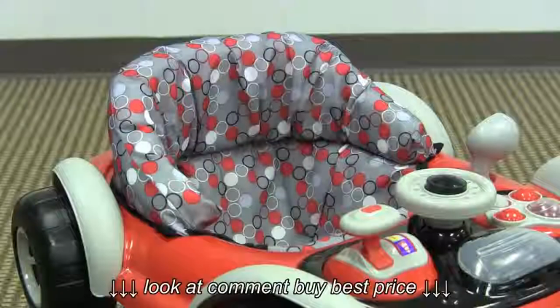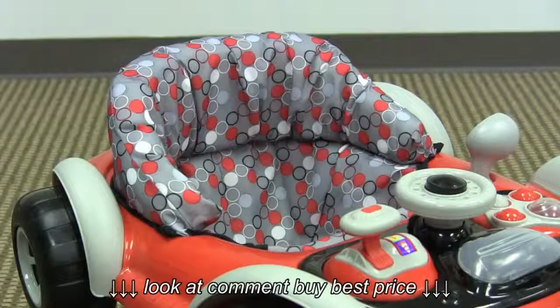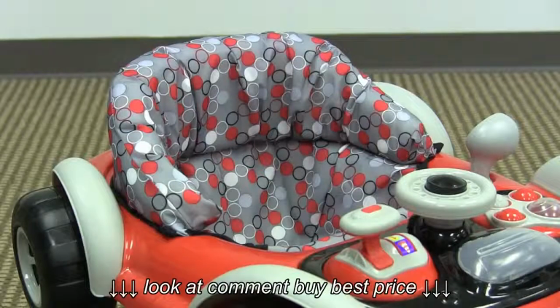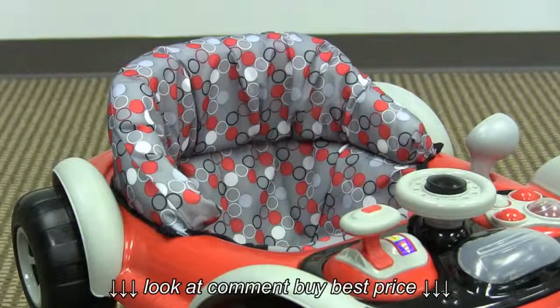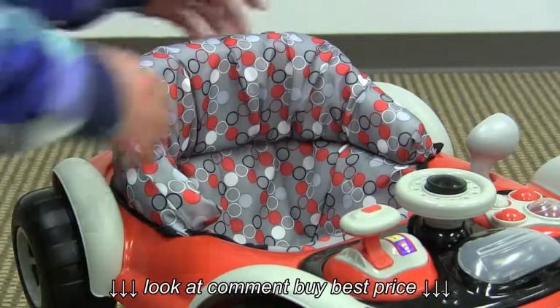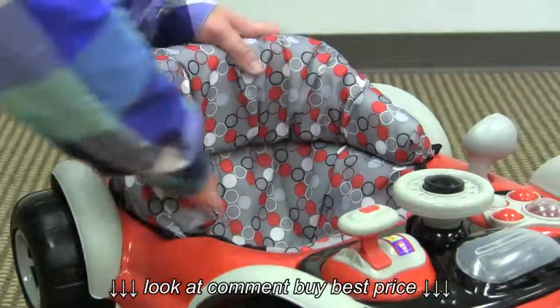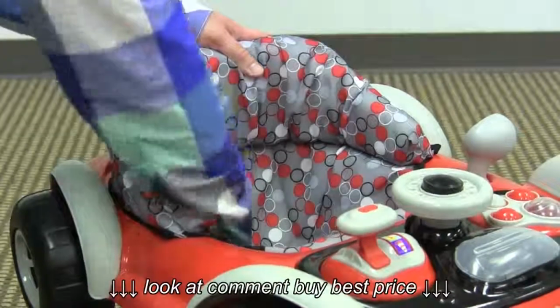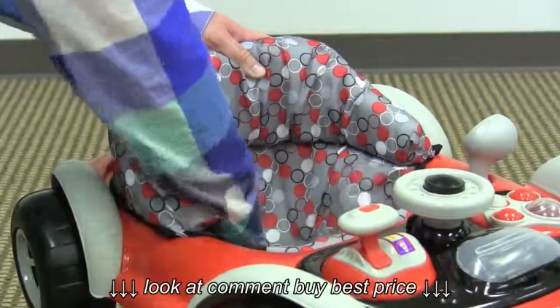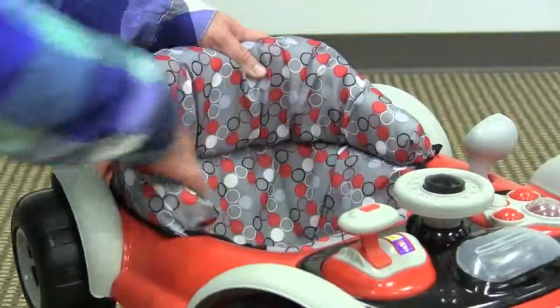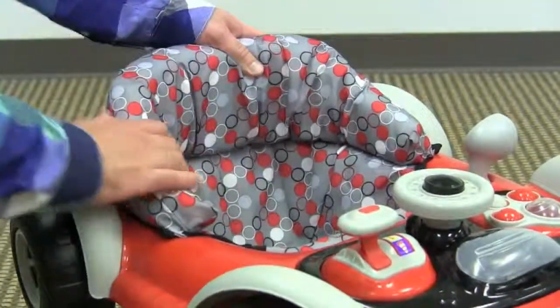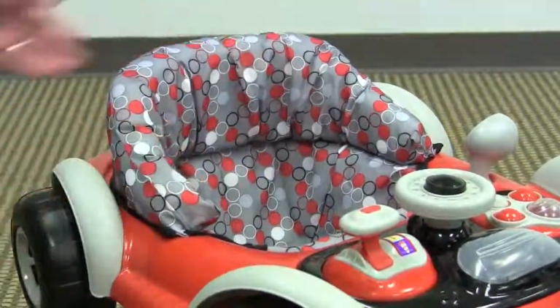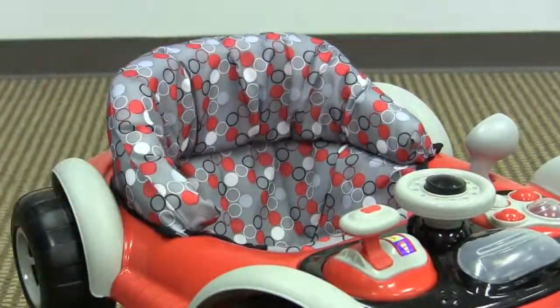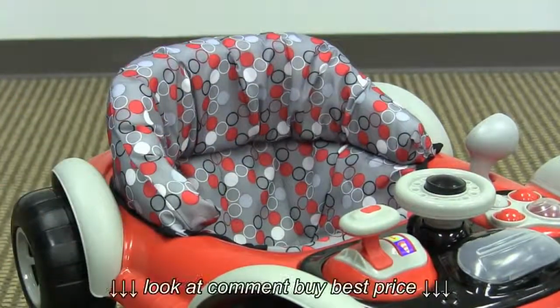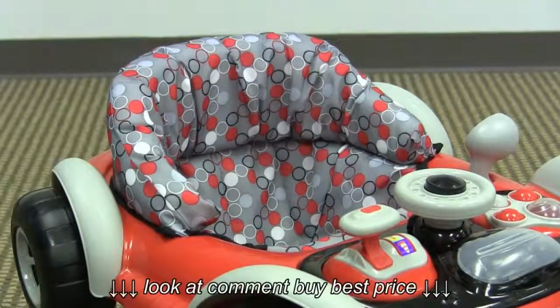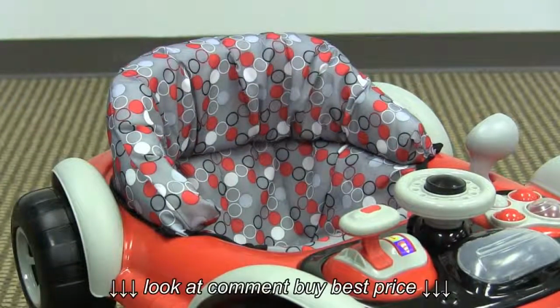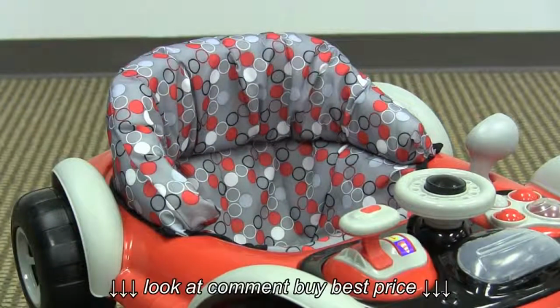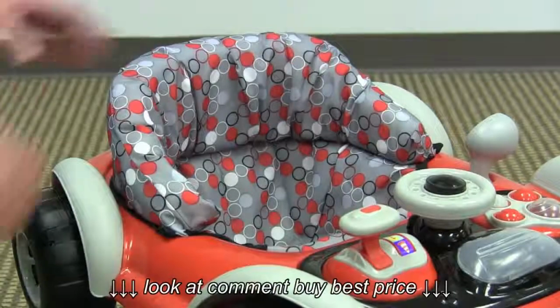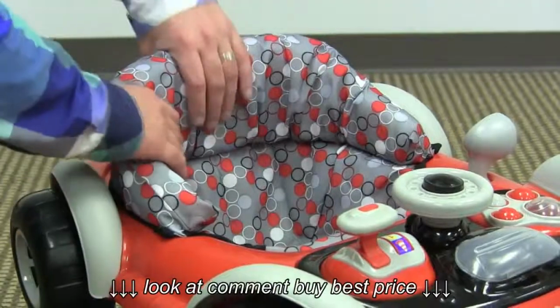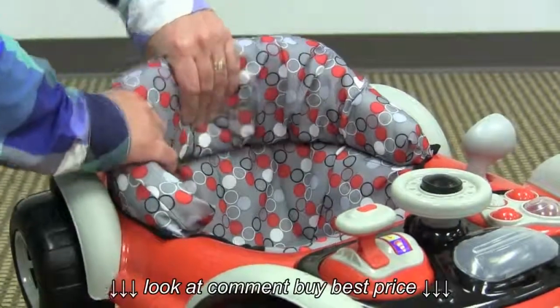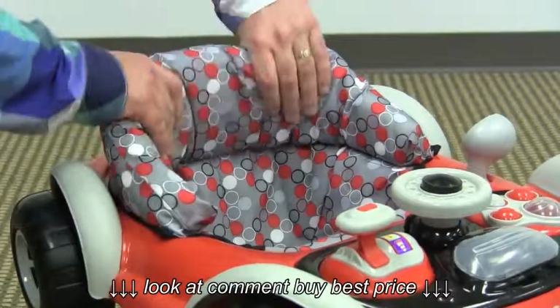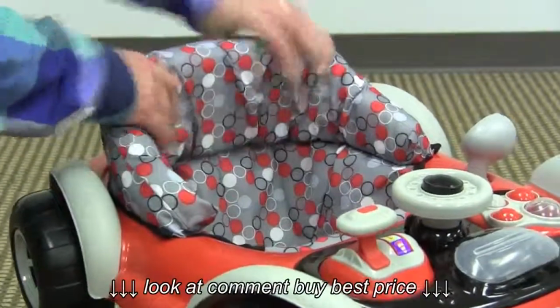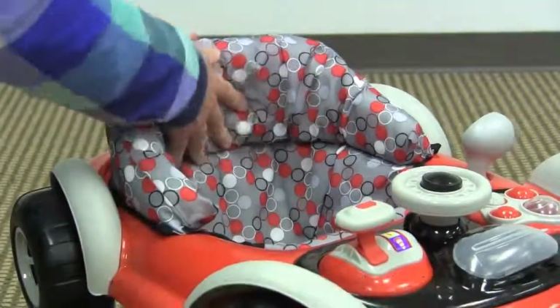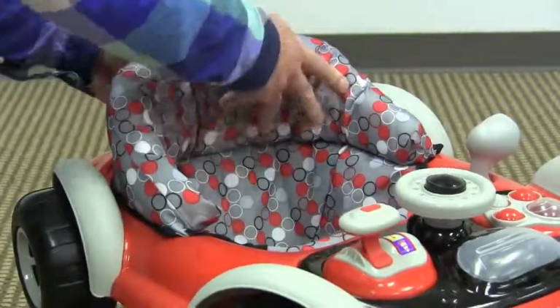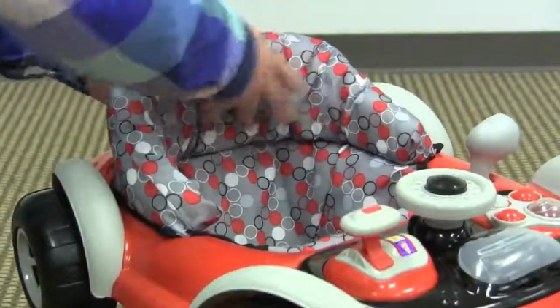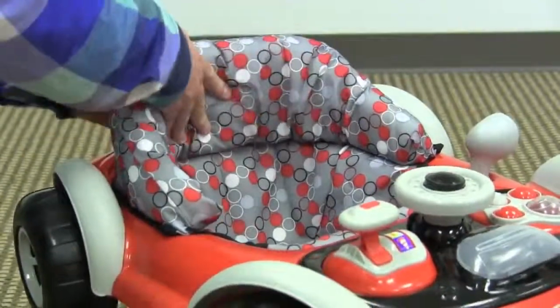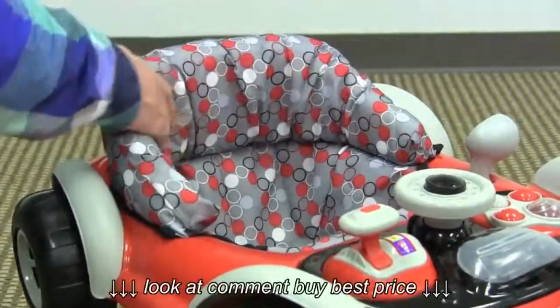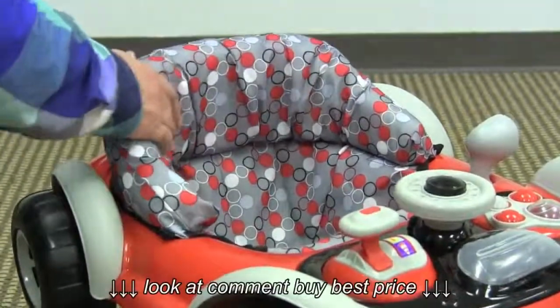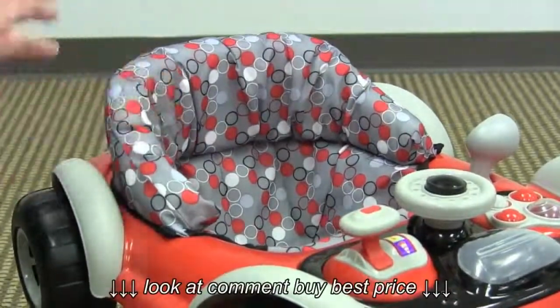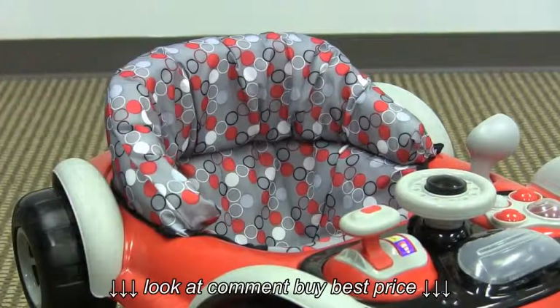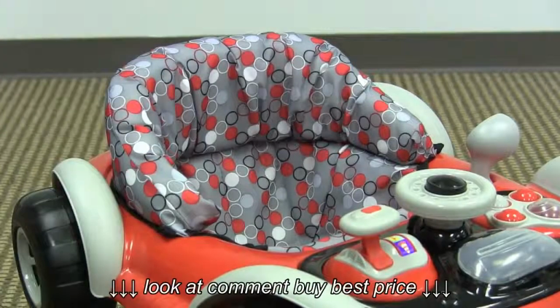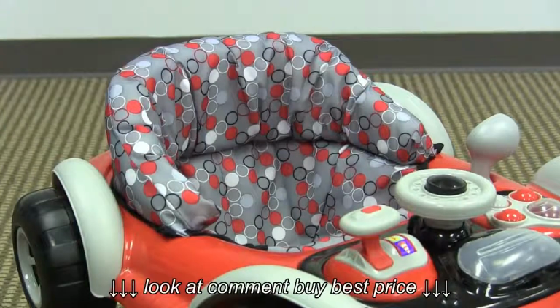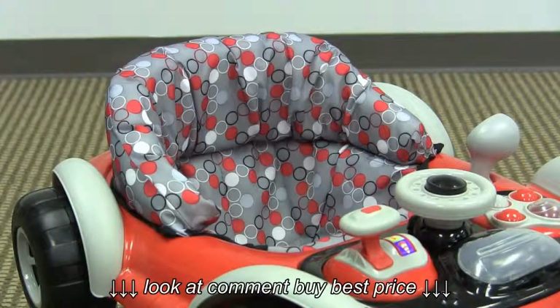The seat pad on this walker has somewhat of a rigid material to it. It would still be comfortable for your child — it's just a little rigid — but it has a ton of padding back here for the actual seat back. This entire pad is removable and washable.